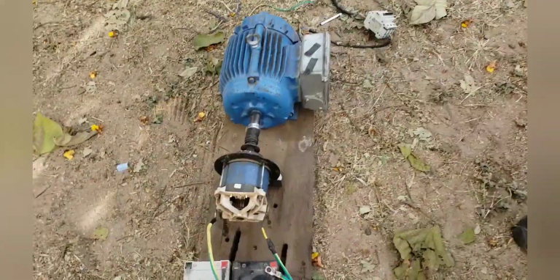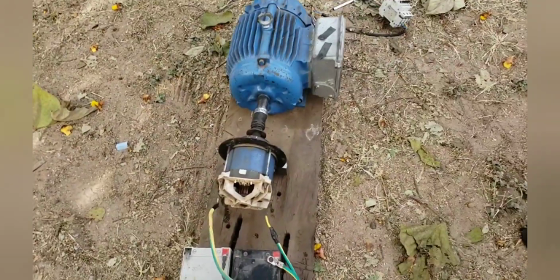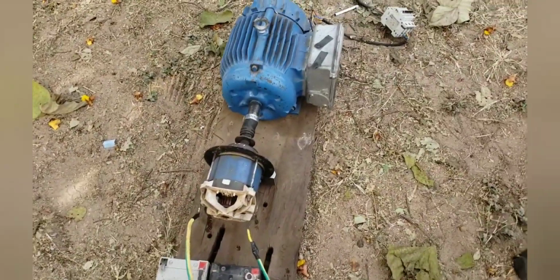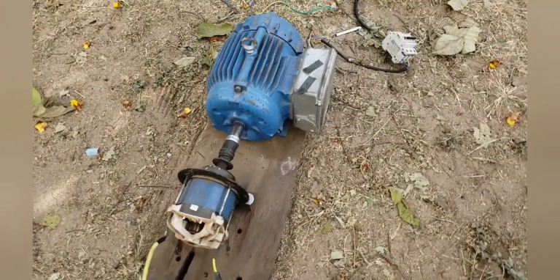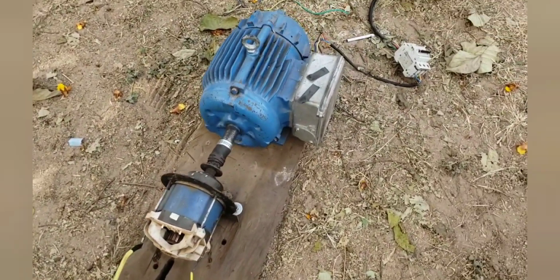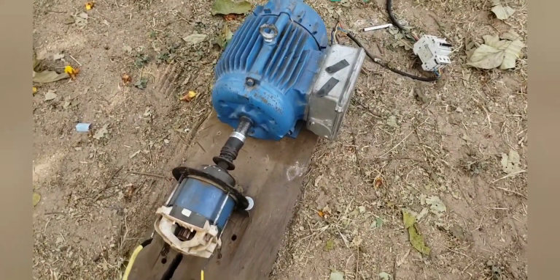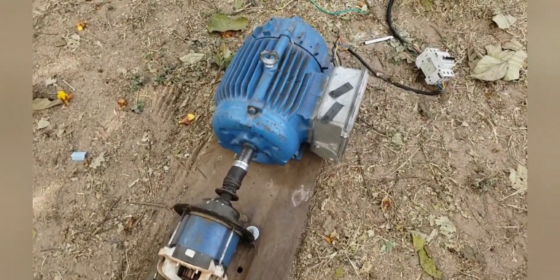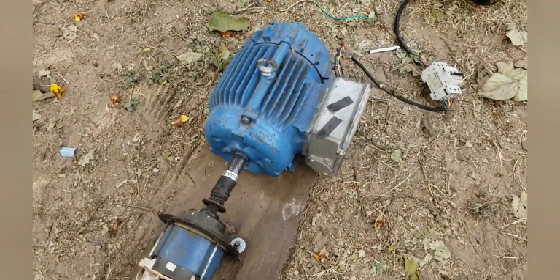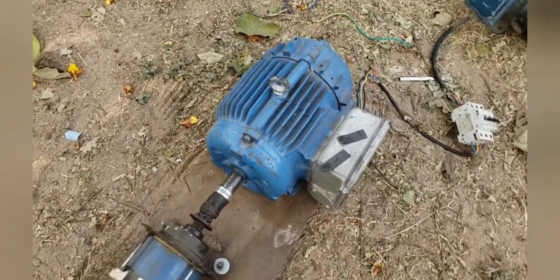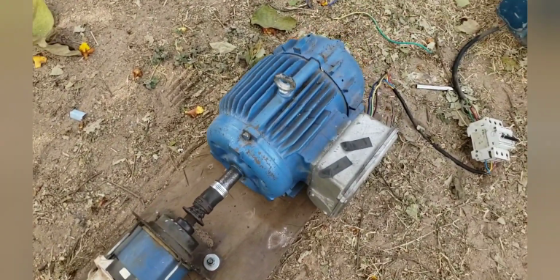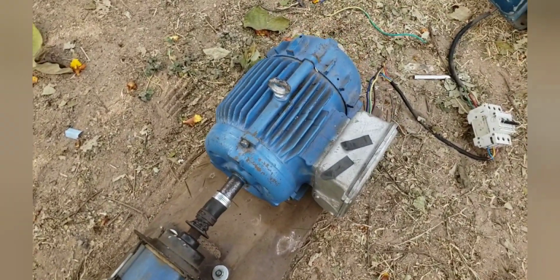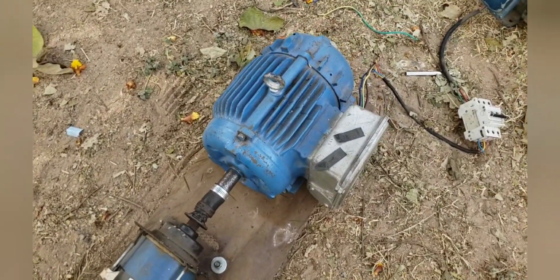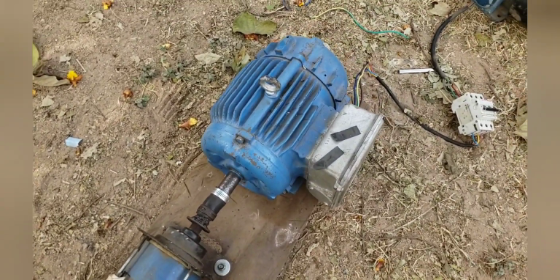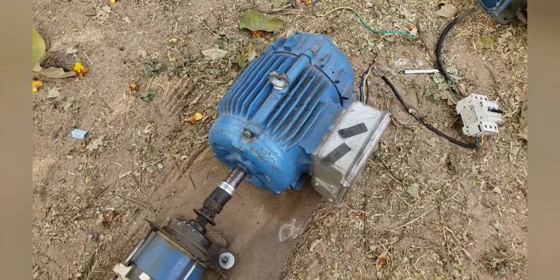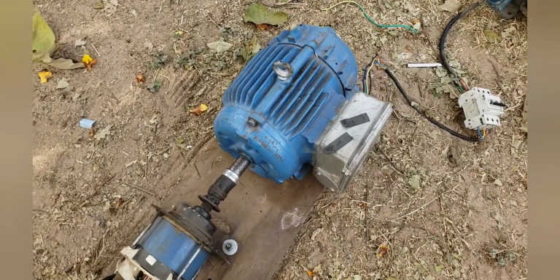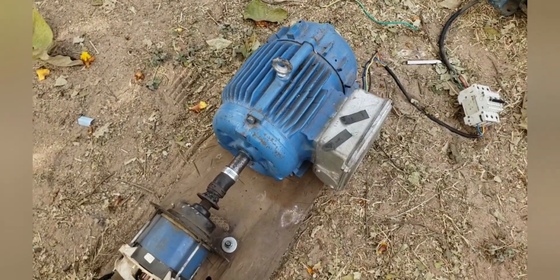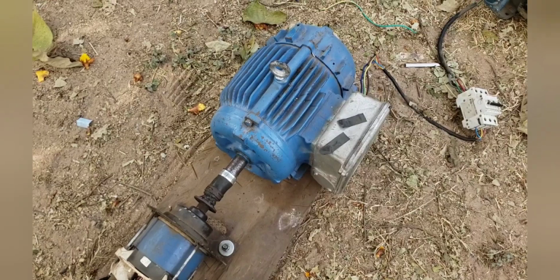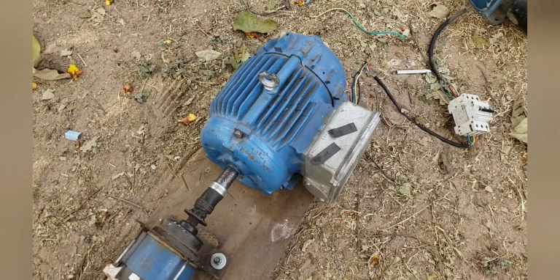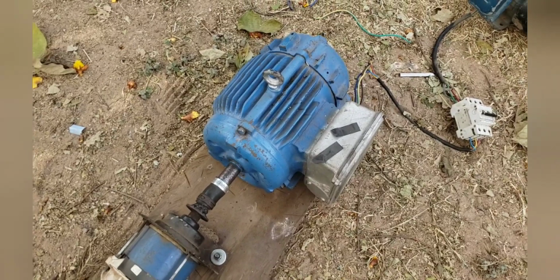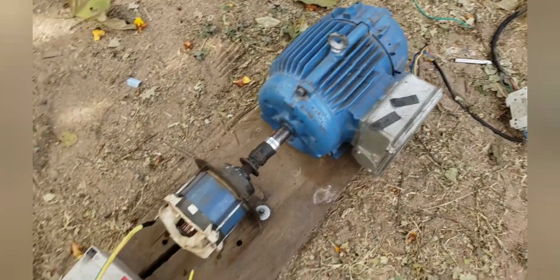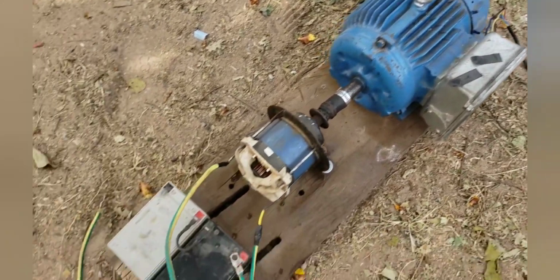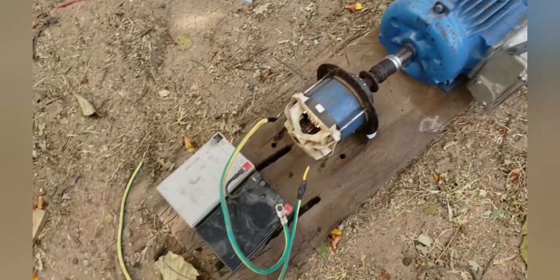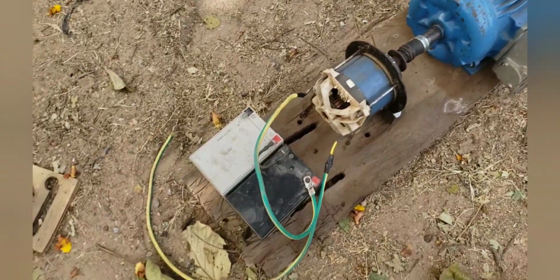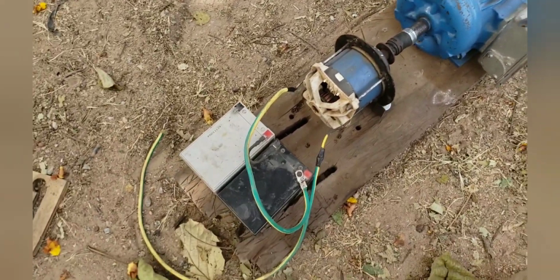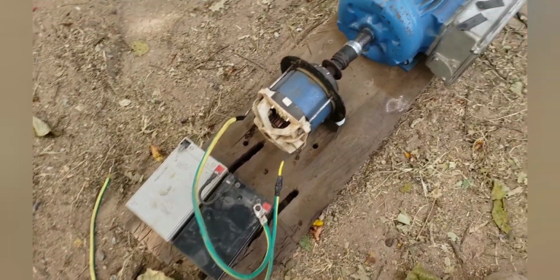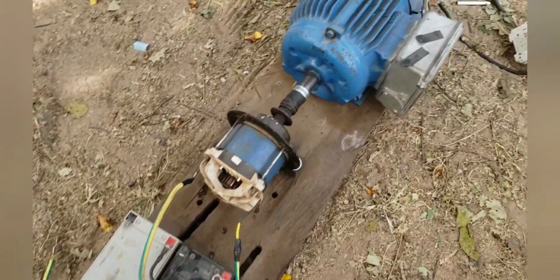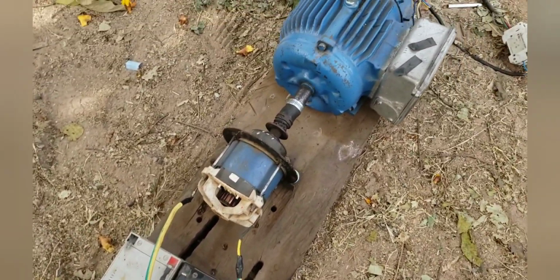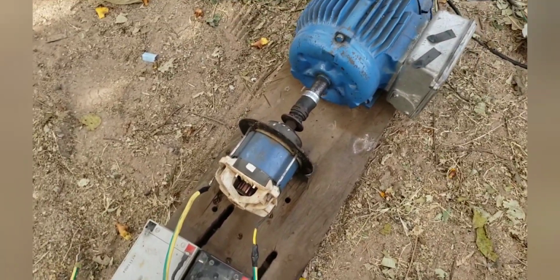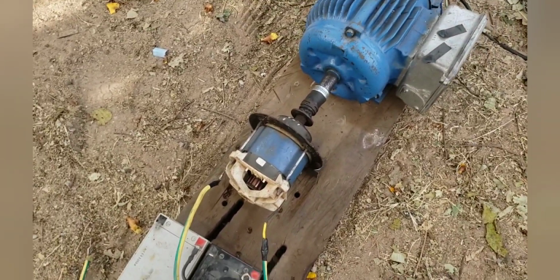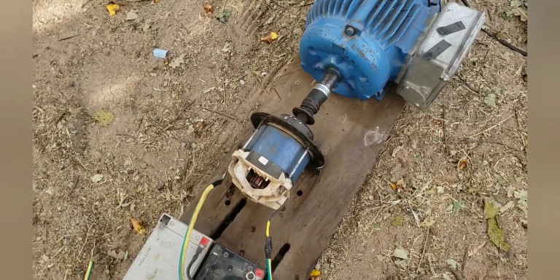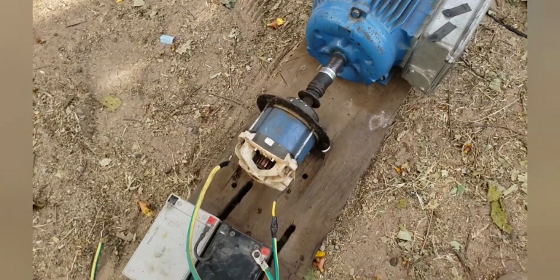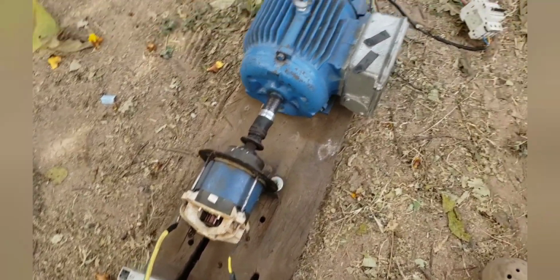This is a 5kVA permanent magnet alternator connected to a driver, a 24-volt driver.